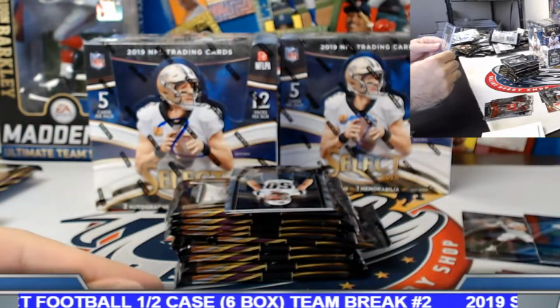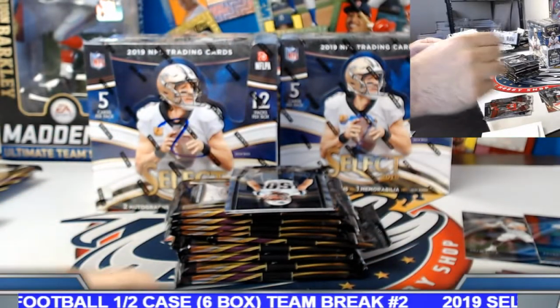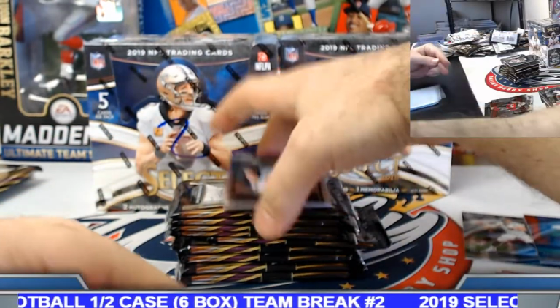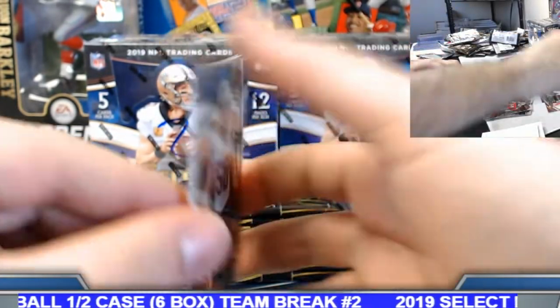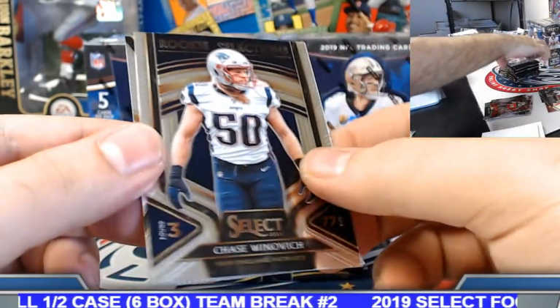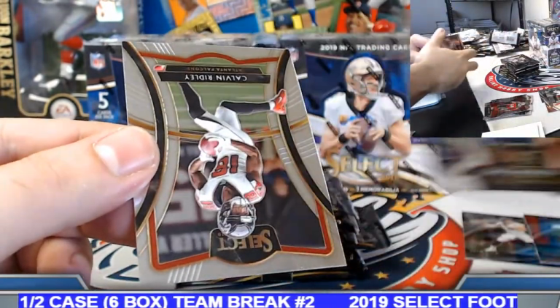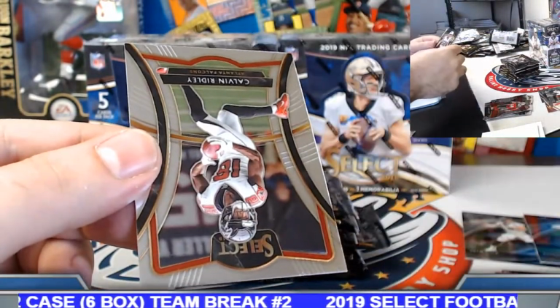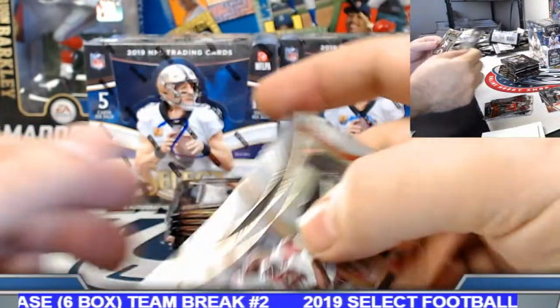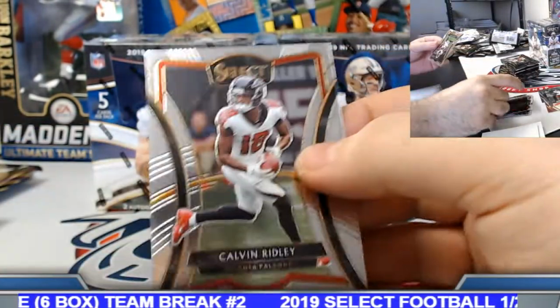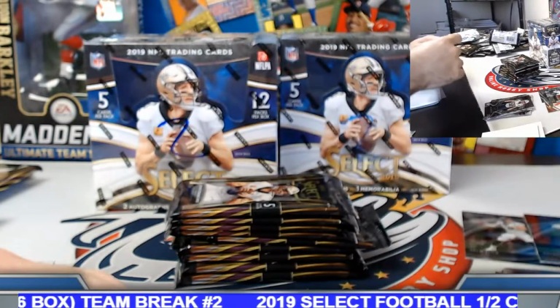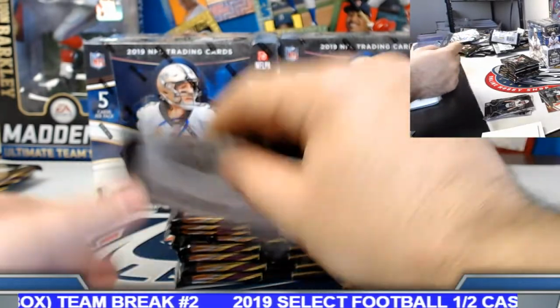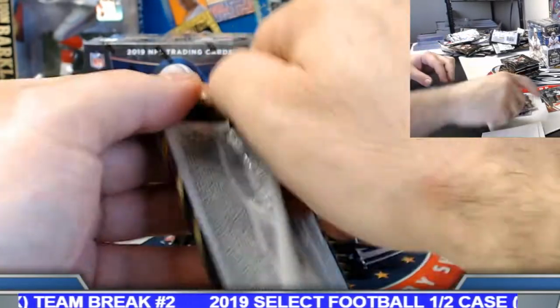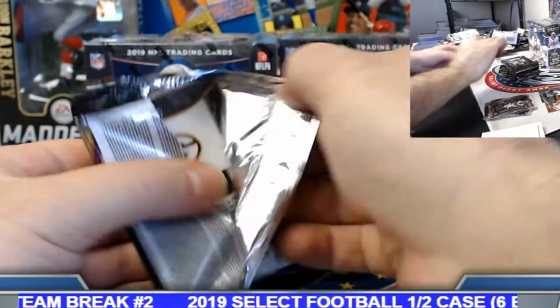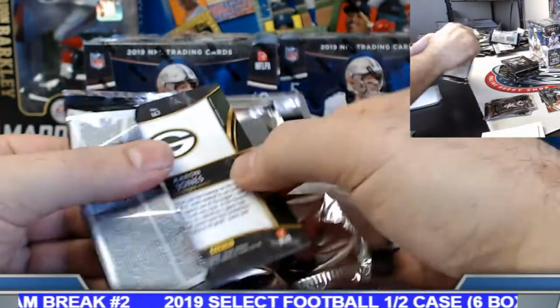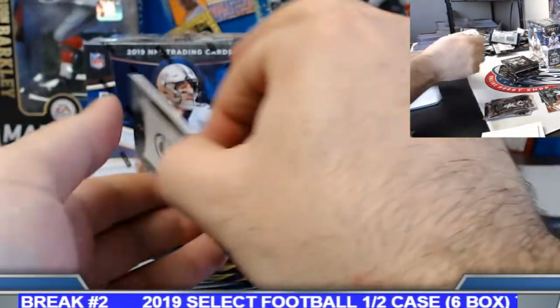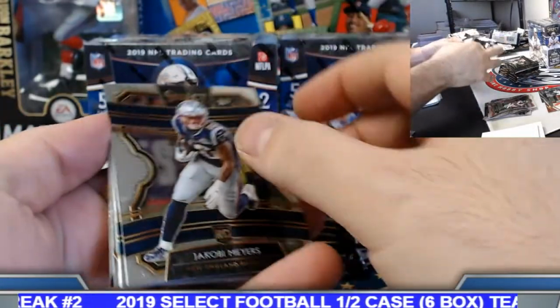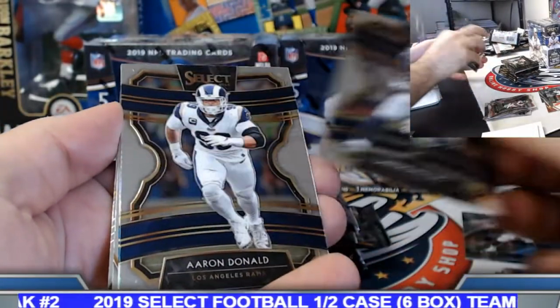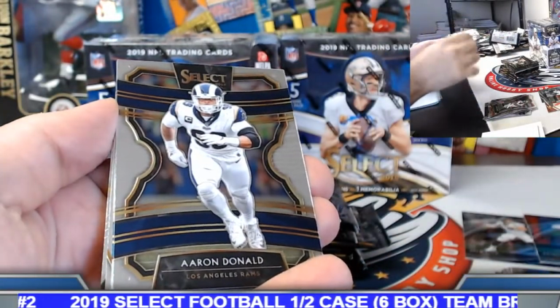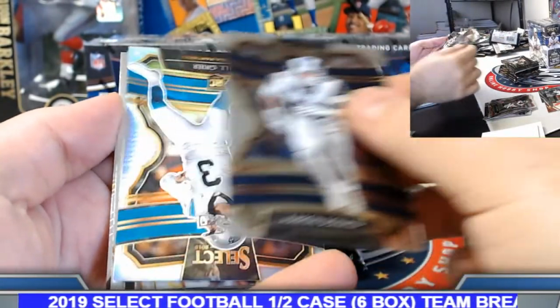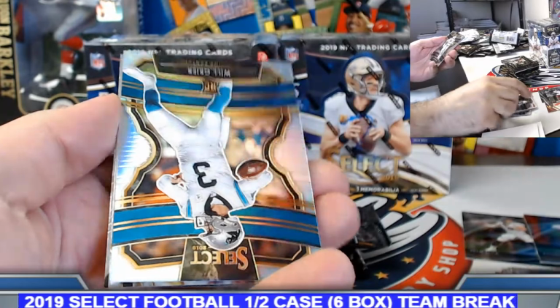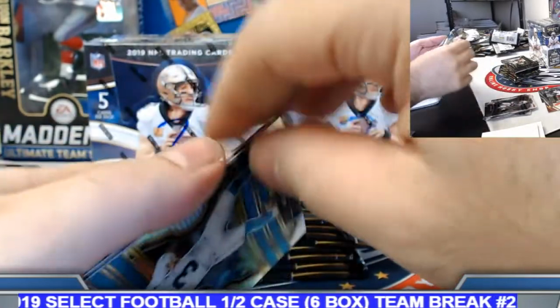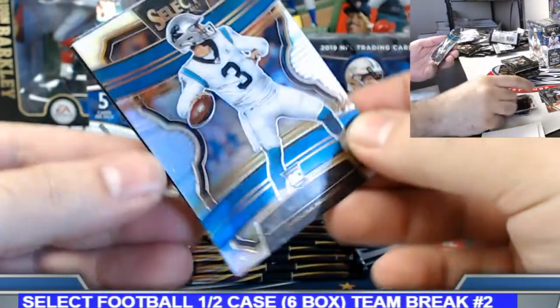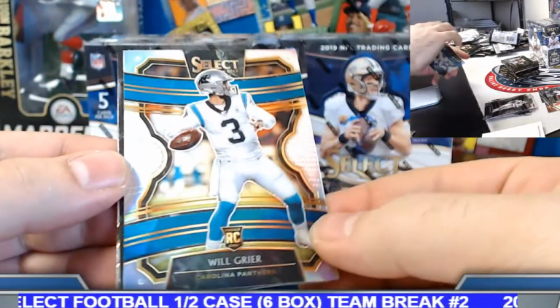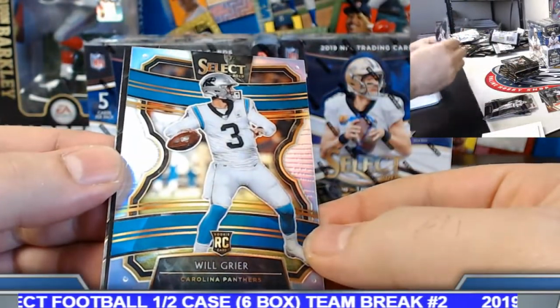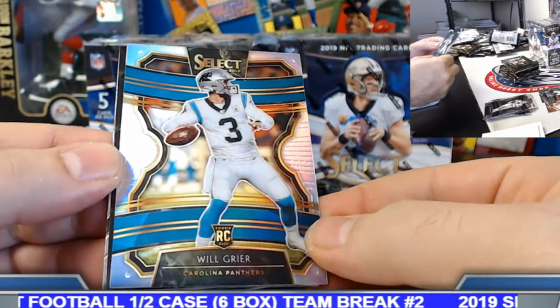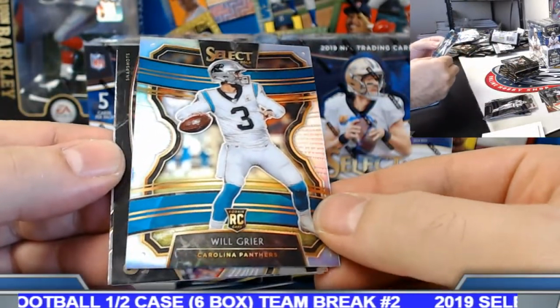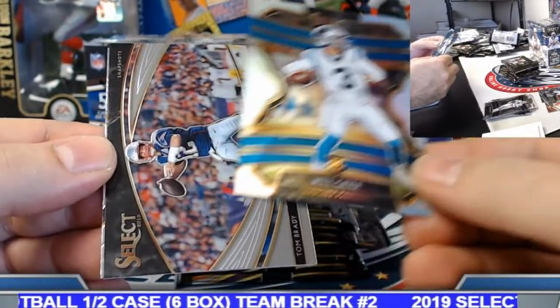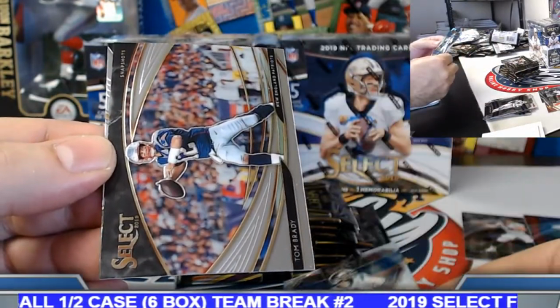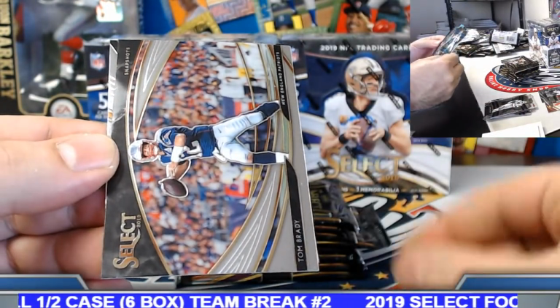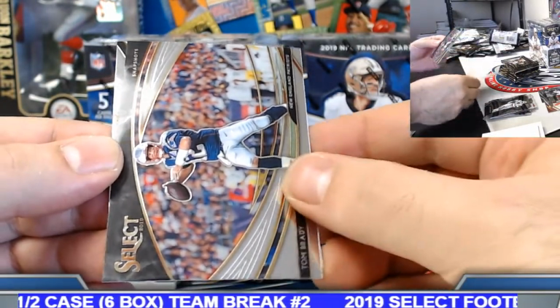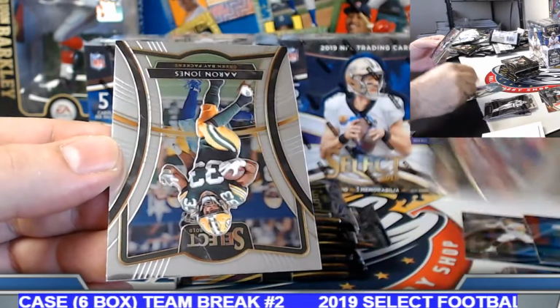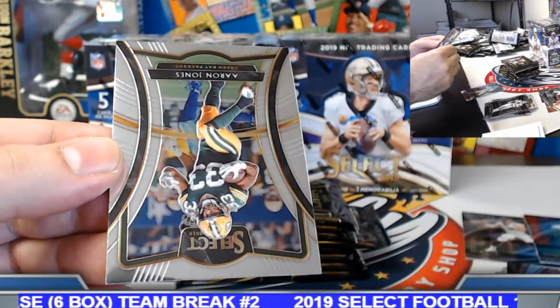Wino rookie selection base. Will Greer silver rookie. Tom Brady snapshots insert.